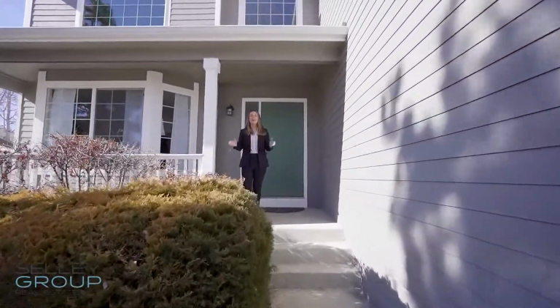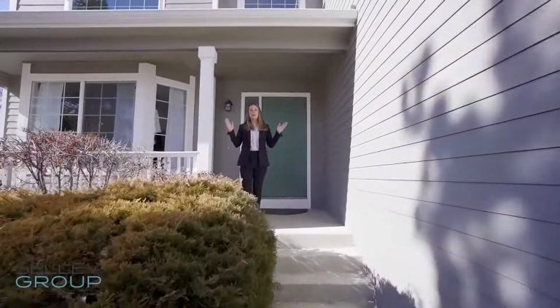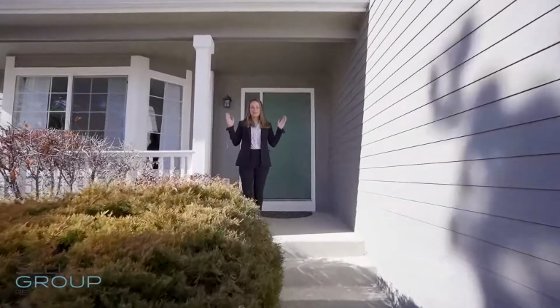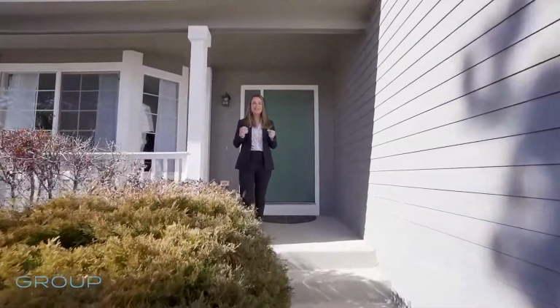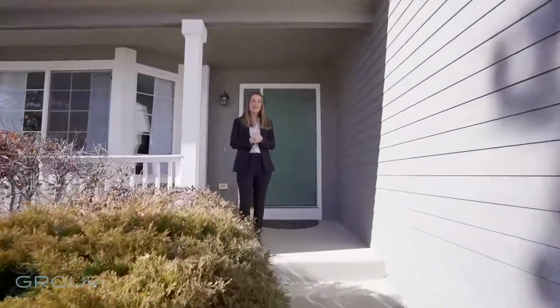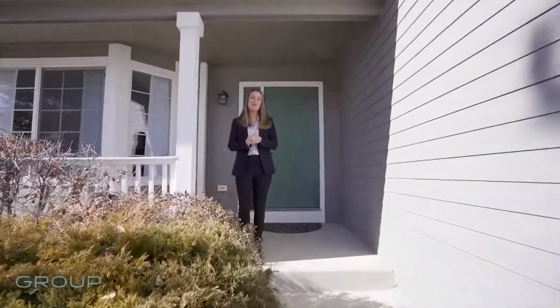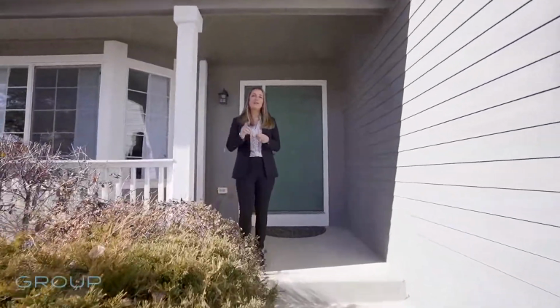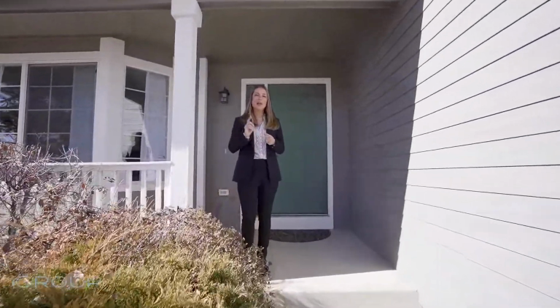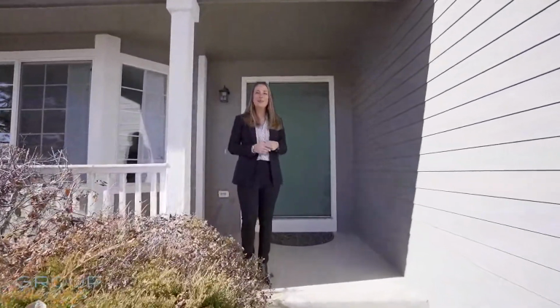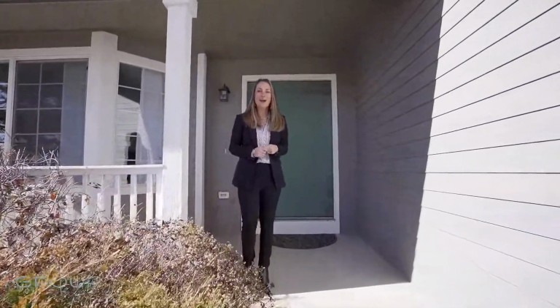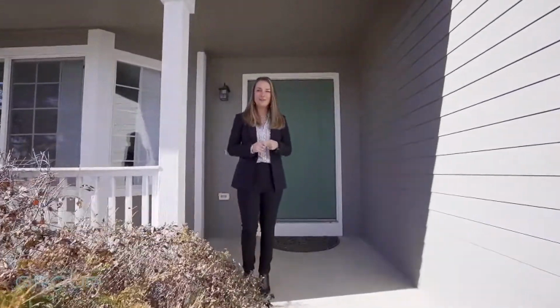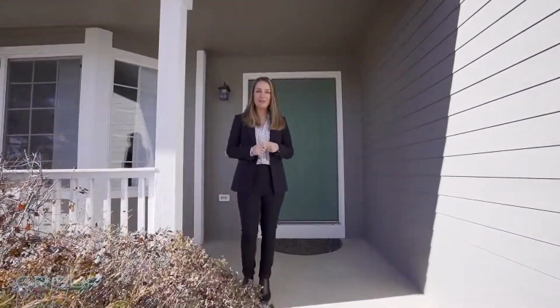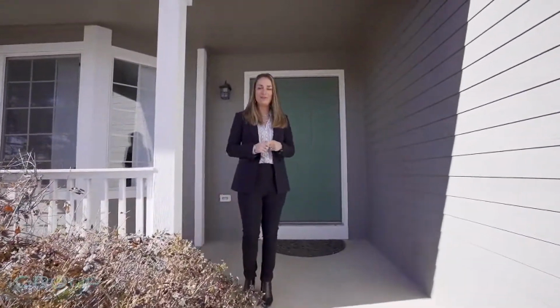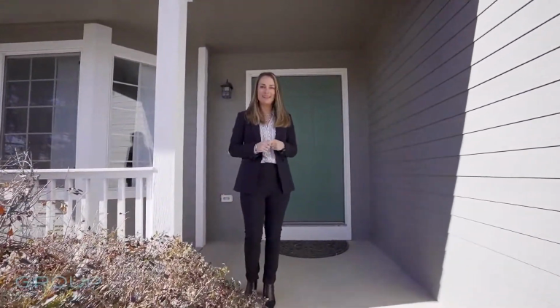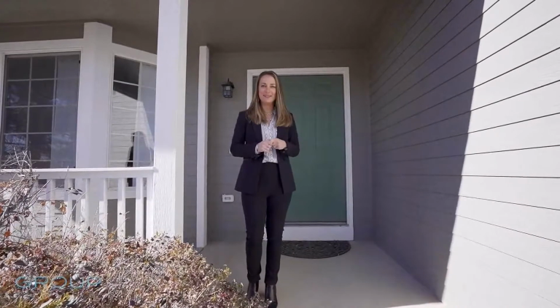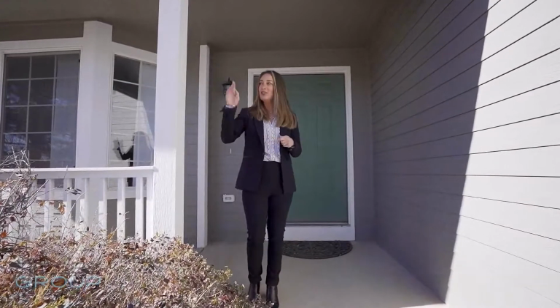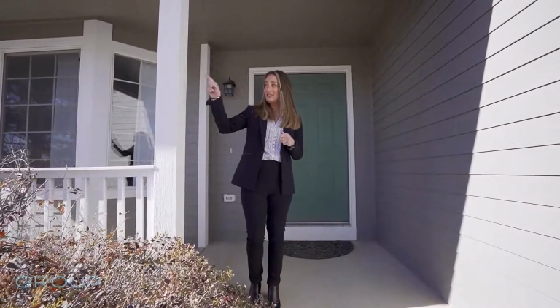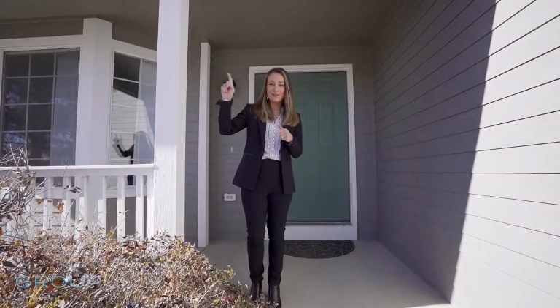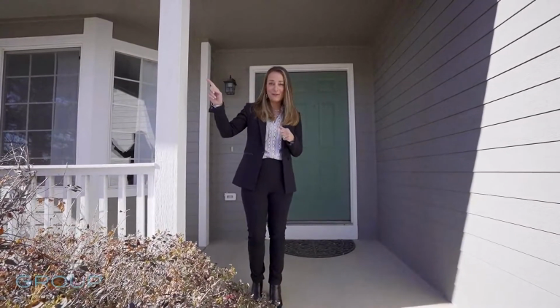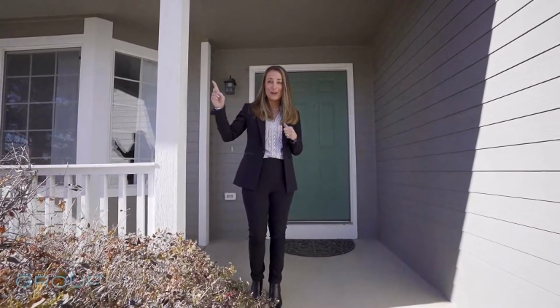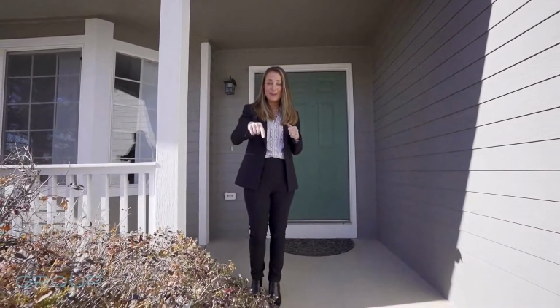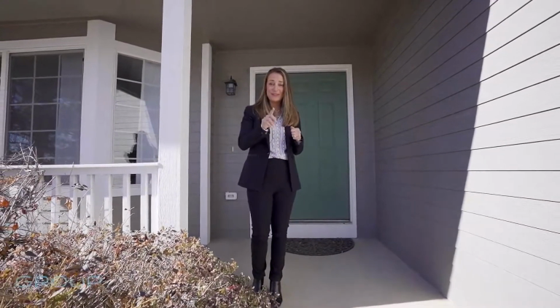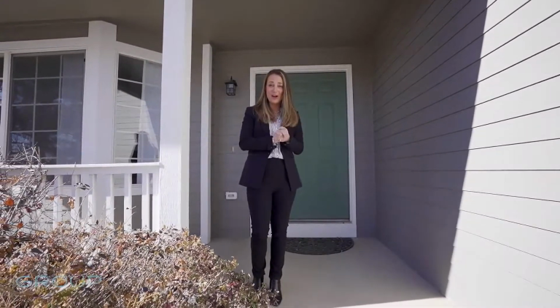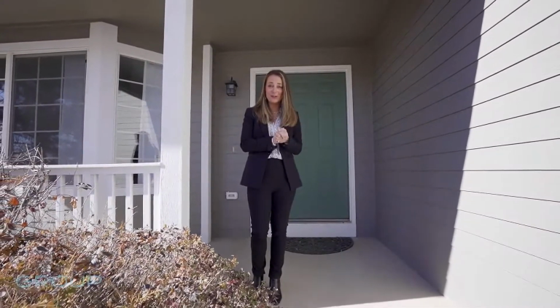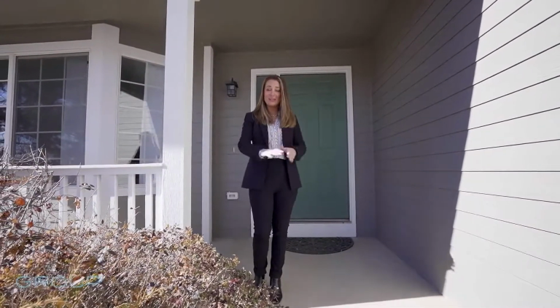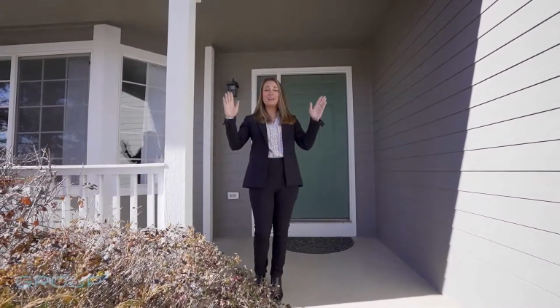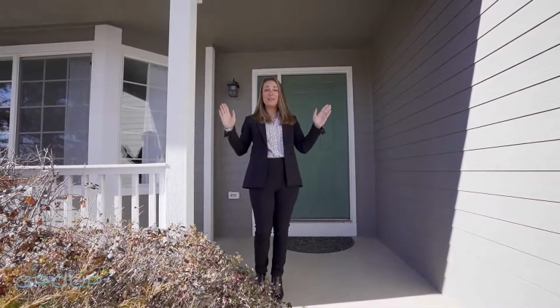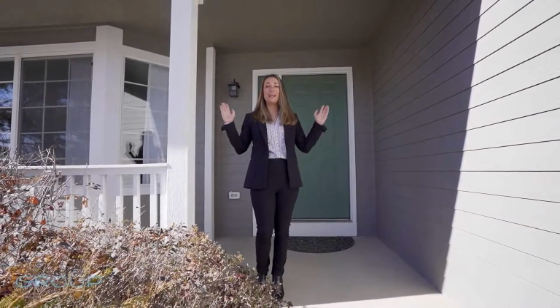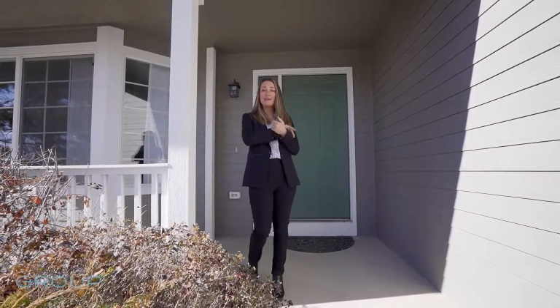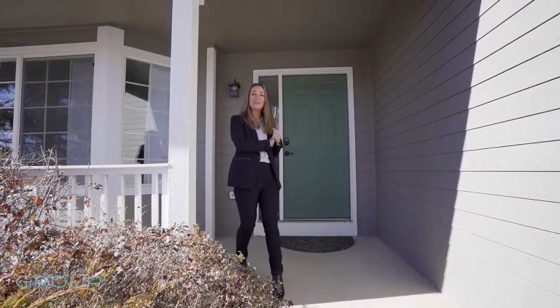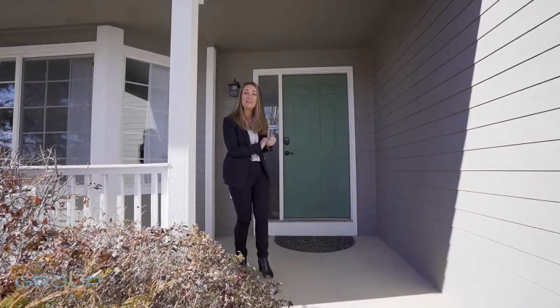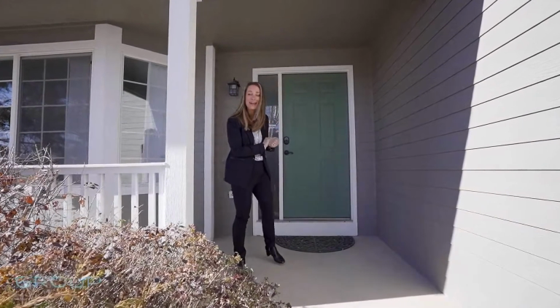Welcome to 6604 La Plata Peak Drive here in Ridgeview at Stetson Hills, just down the street from the park. This home is in an awesome location. It's updated and I cannot wait to show you the inside.